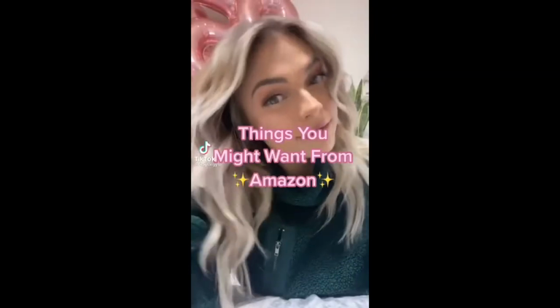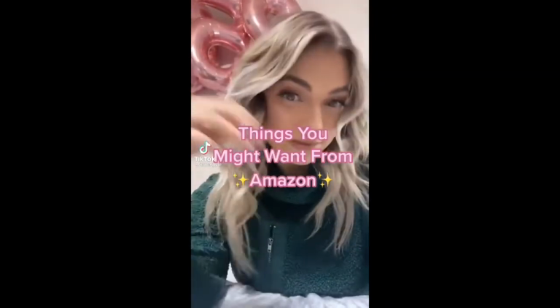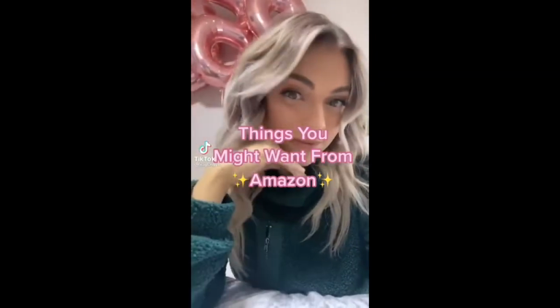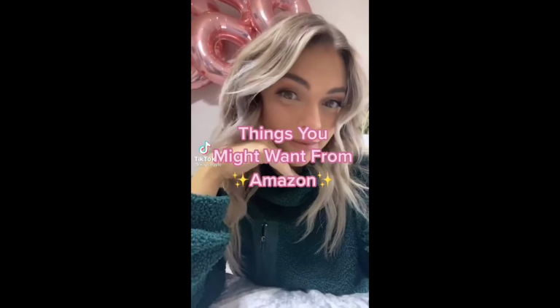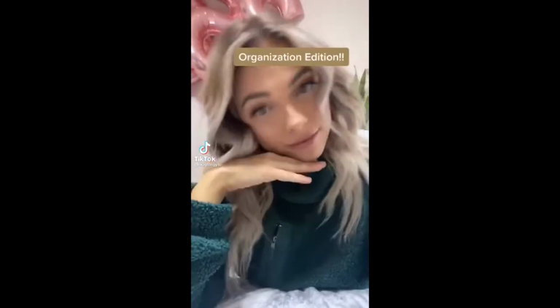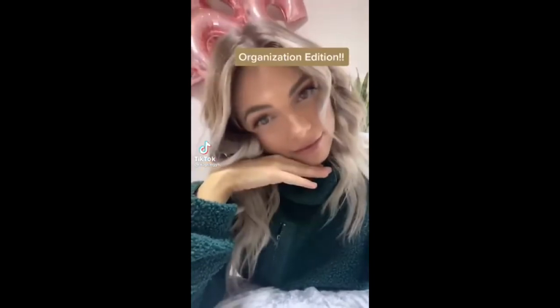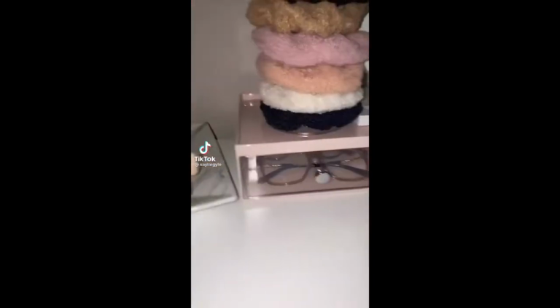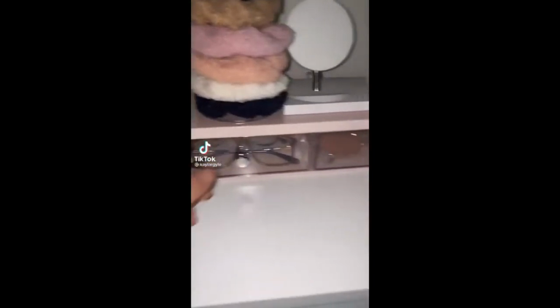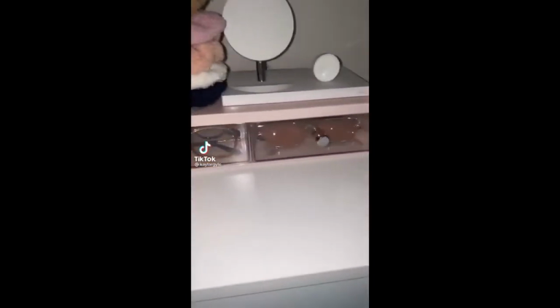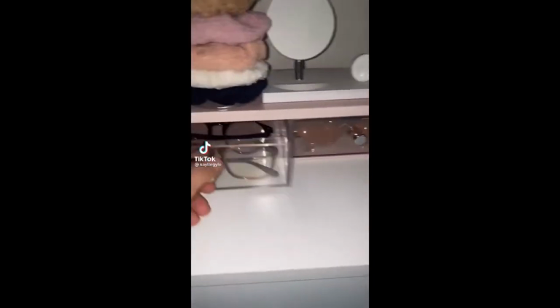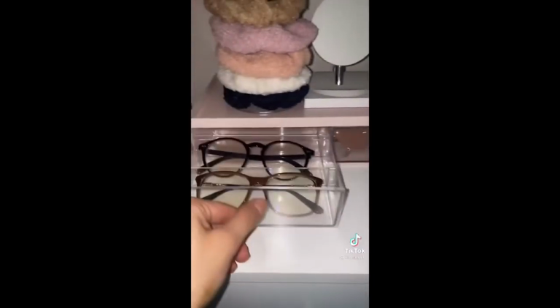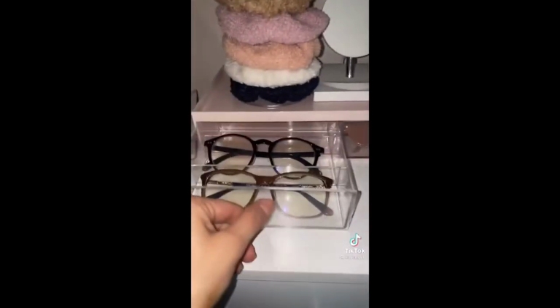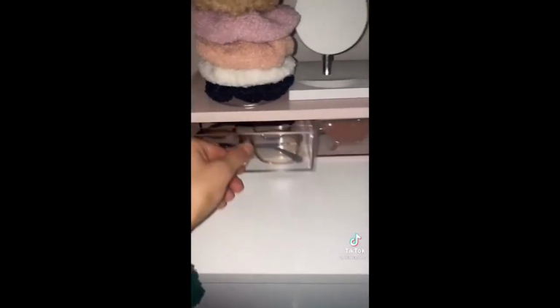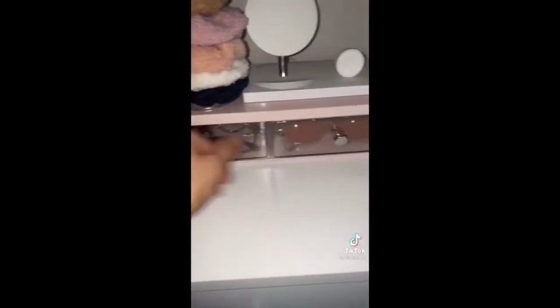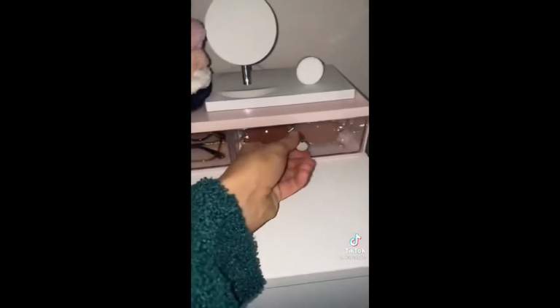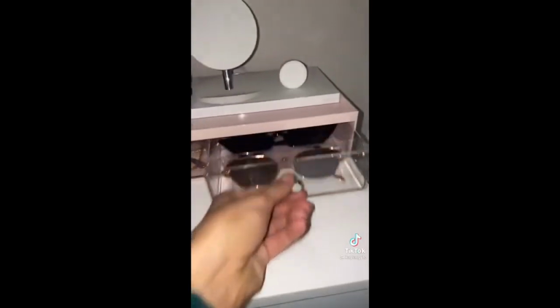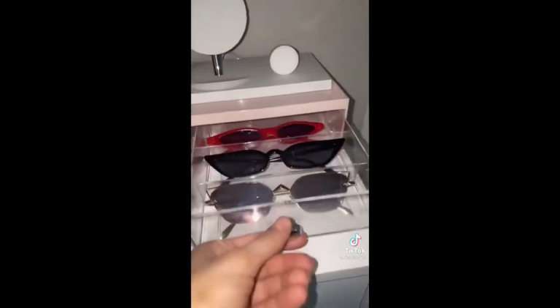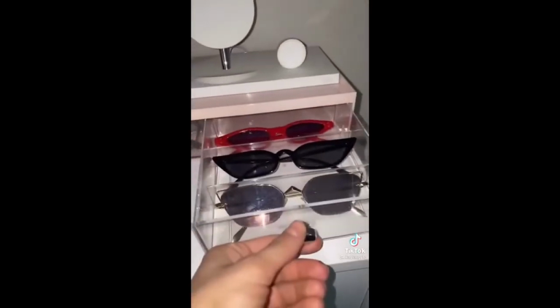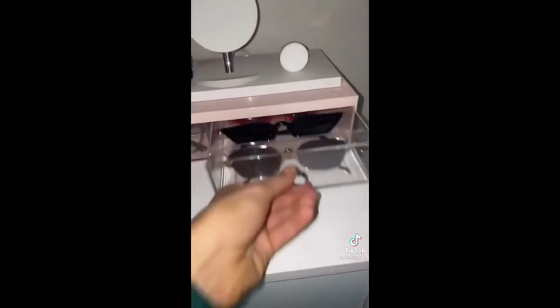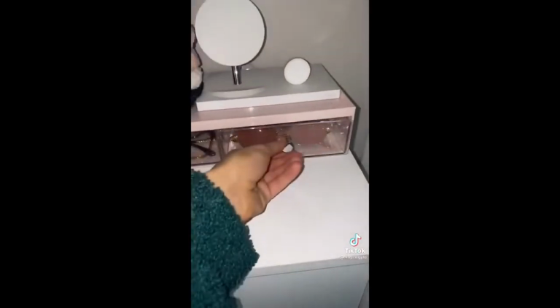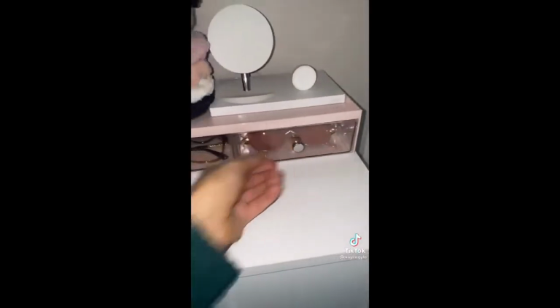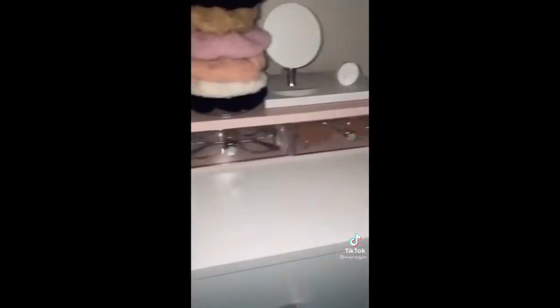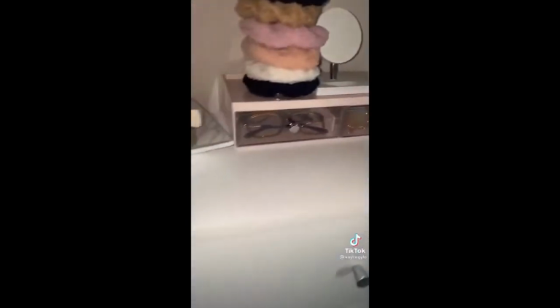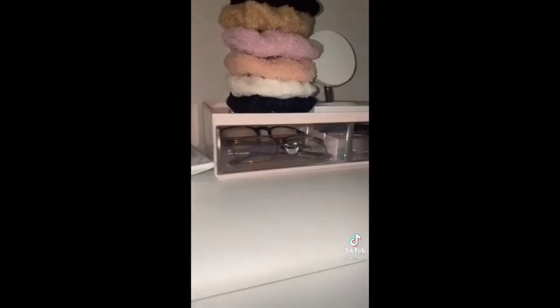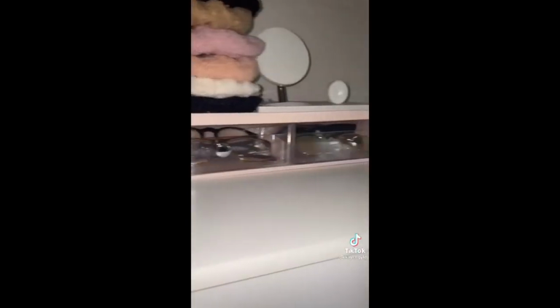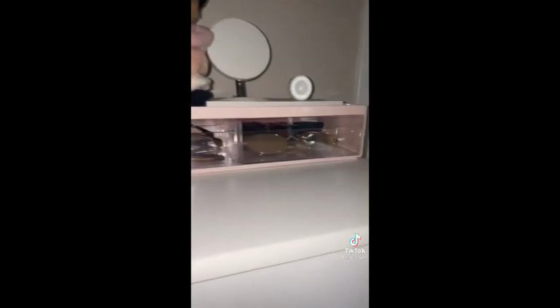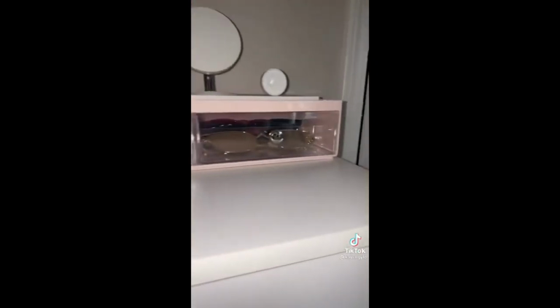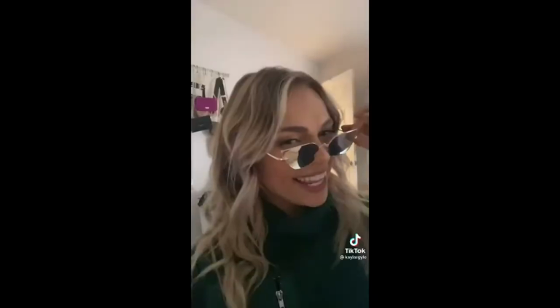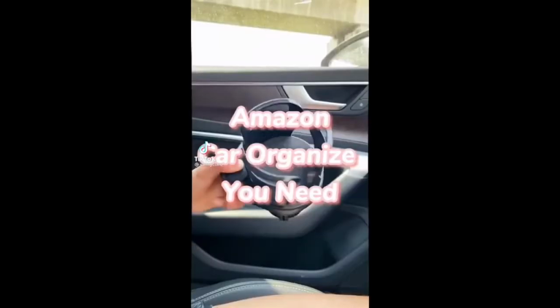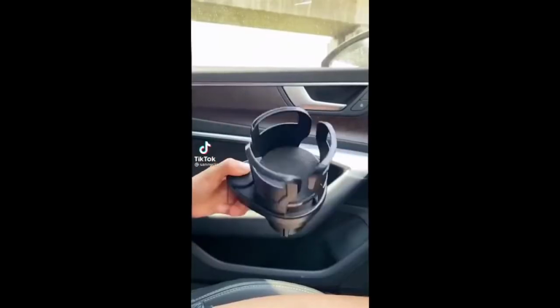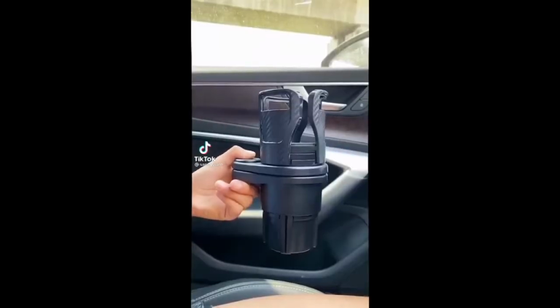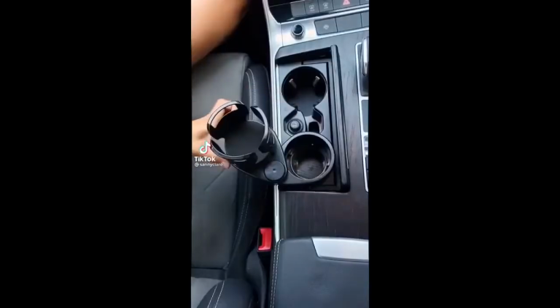Here is another Amazon organization find: if you're looking for a cute aesthetic way to display your sunglasses, this is definitely it. It holds six pairs and is stackable, so if you have more than six pairs, you know what to do. The Amazon link is in my bio.